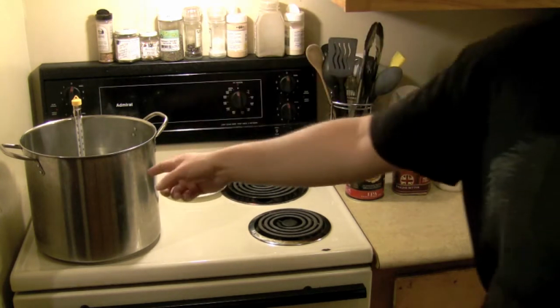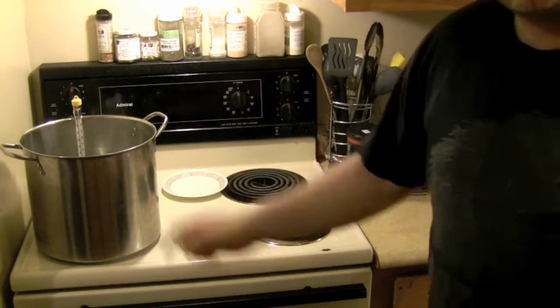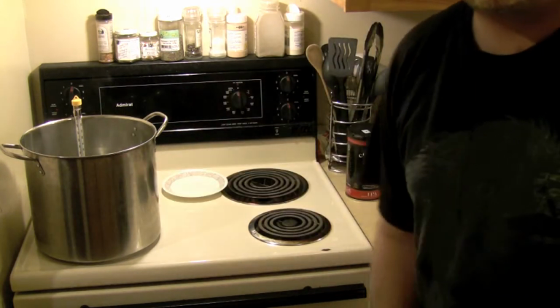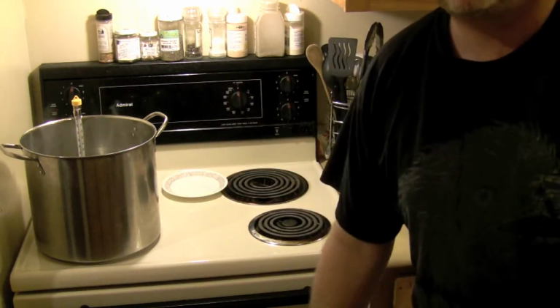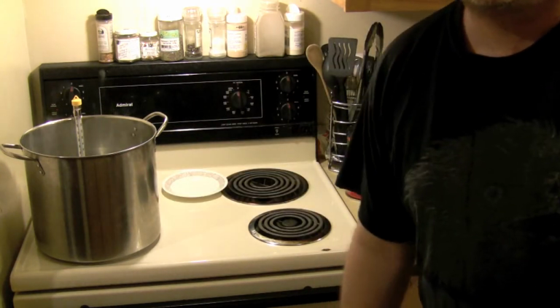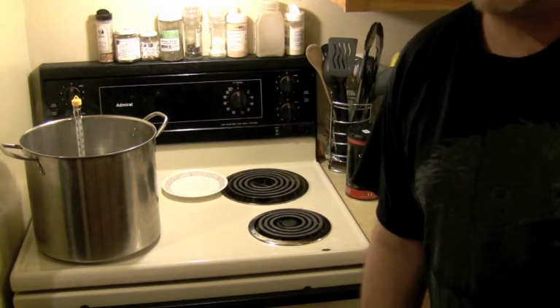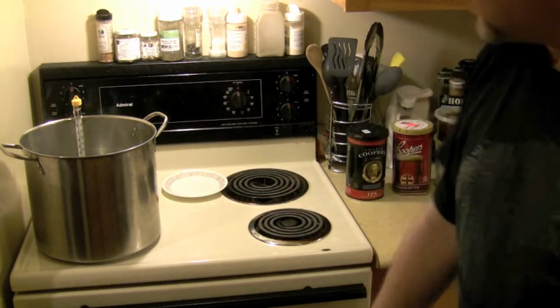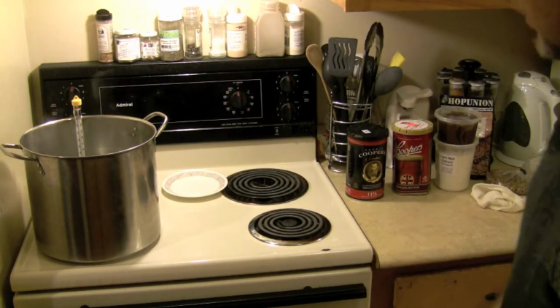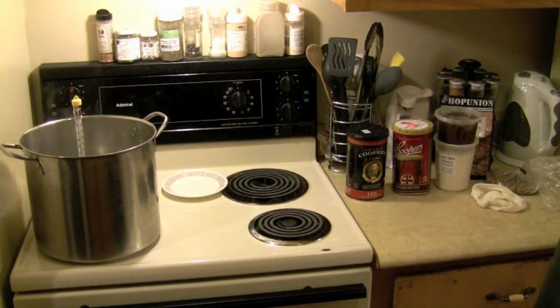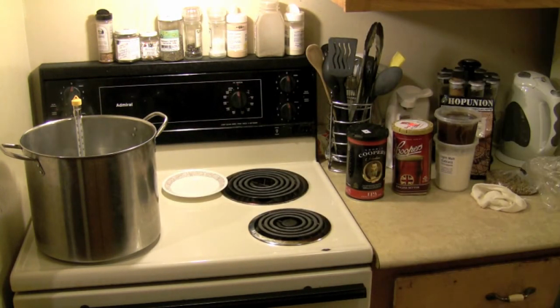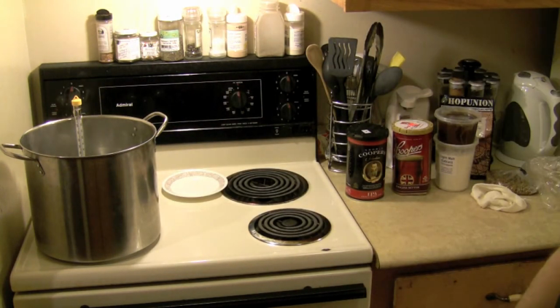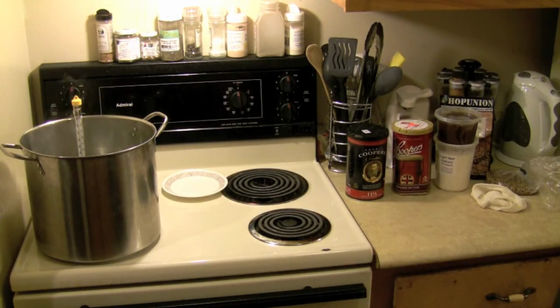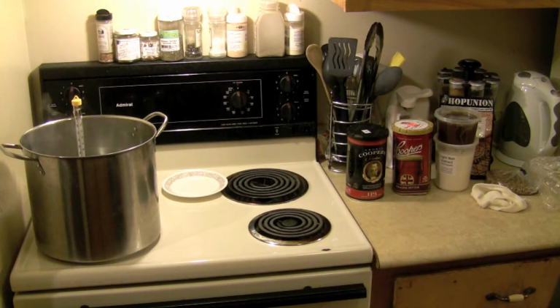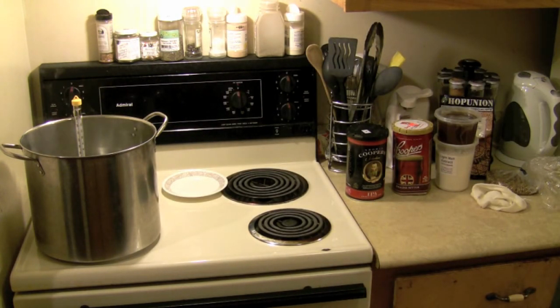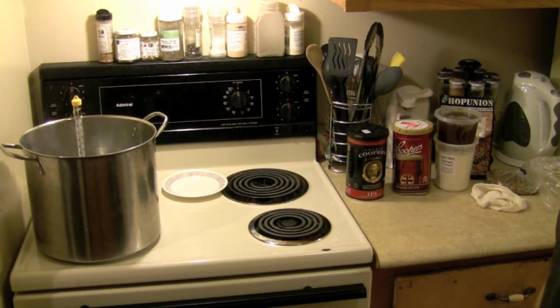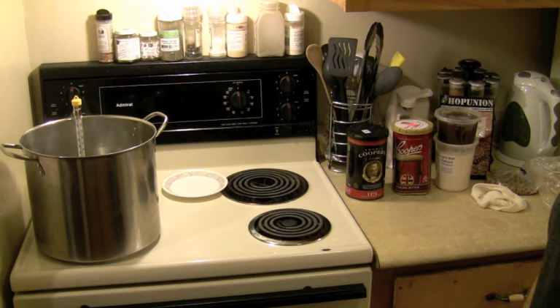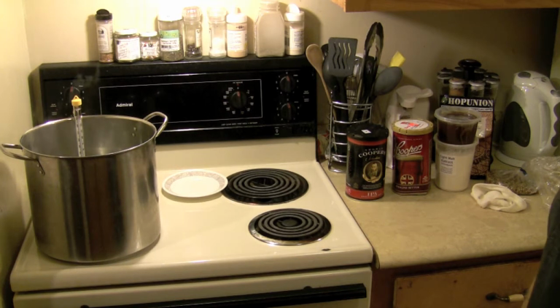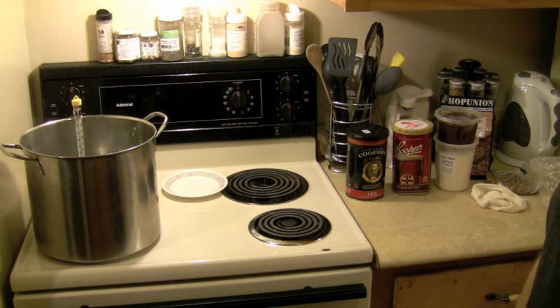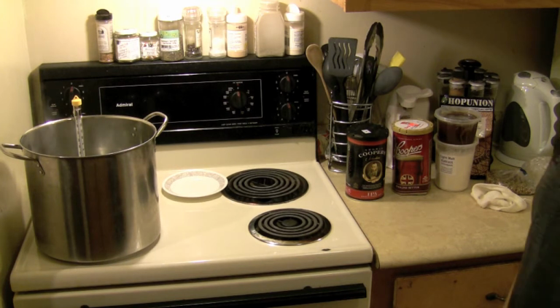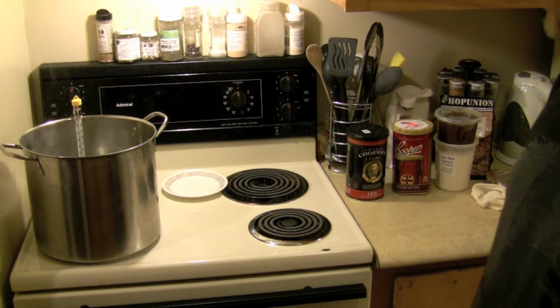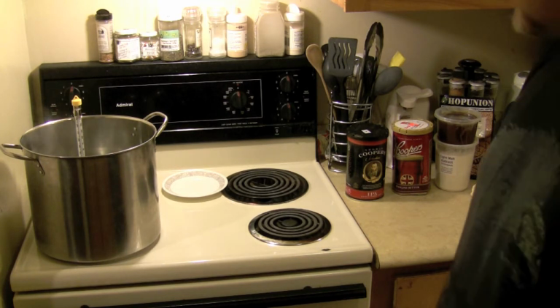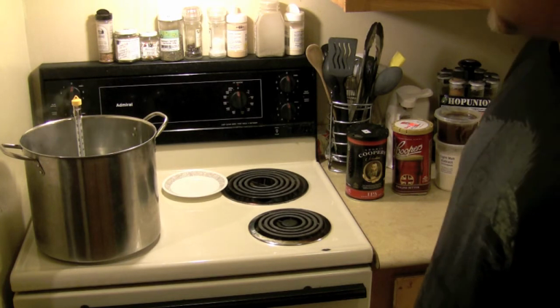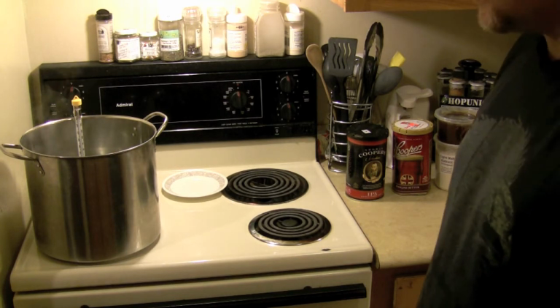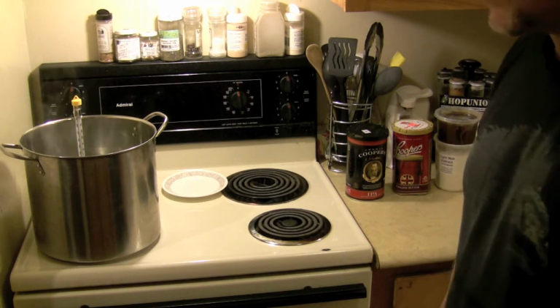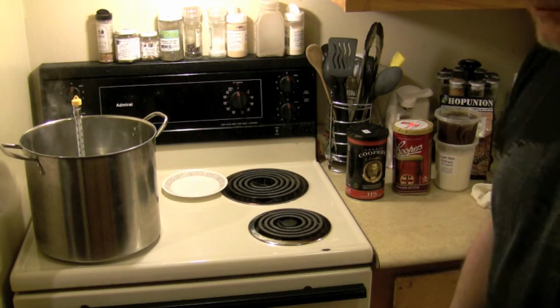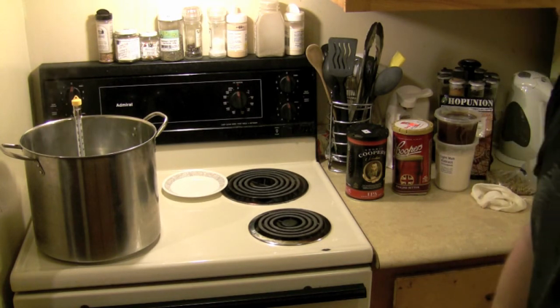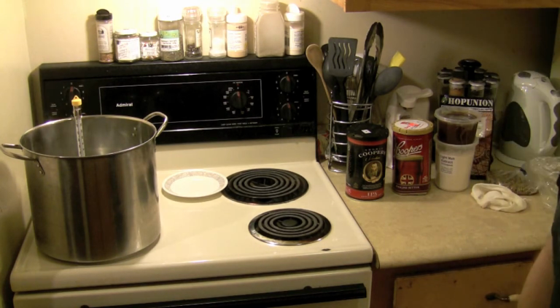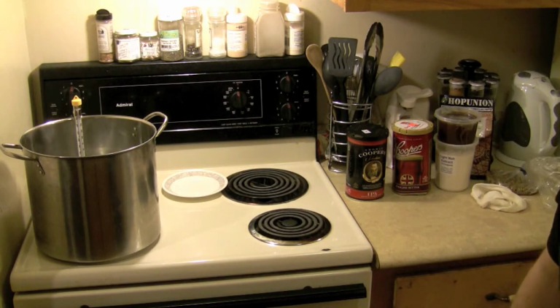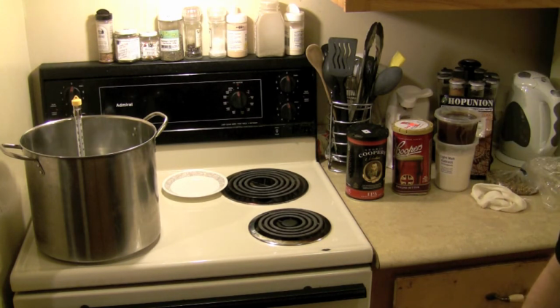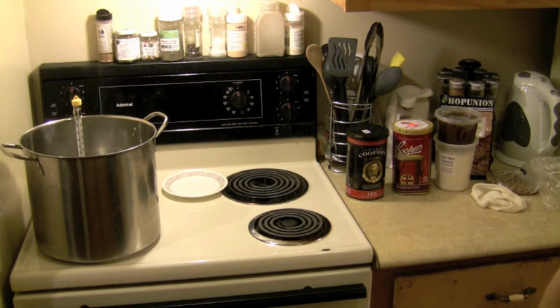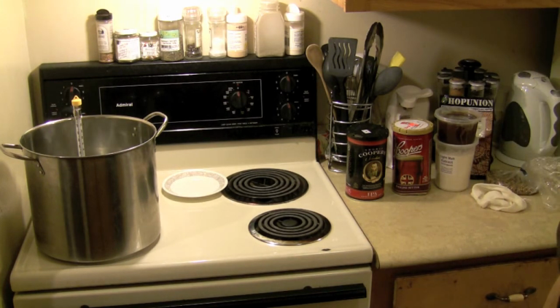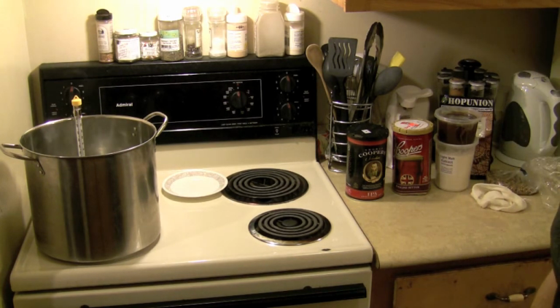Heating up my water. I can get it up around 150 degrees Fahrenheit or so — between 150 and 160-ish. In around there. And I'll be right back.